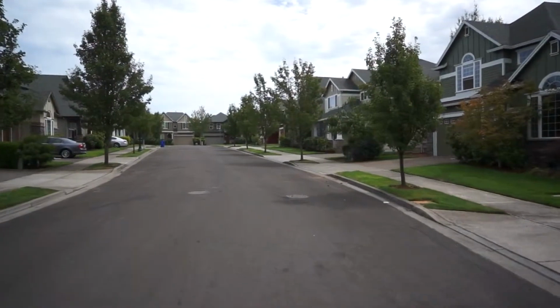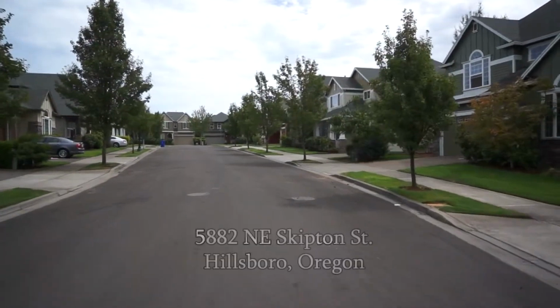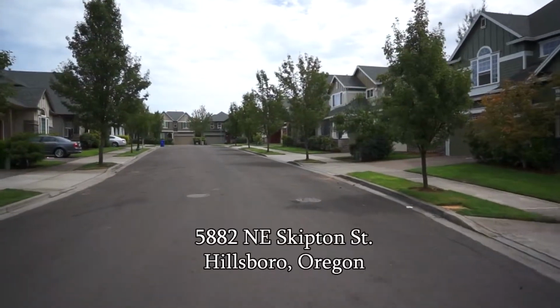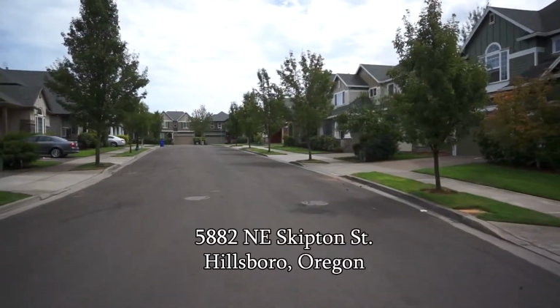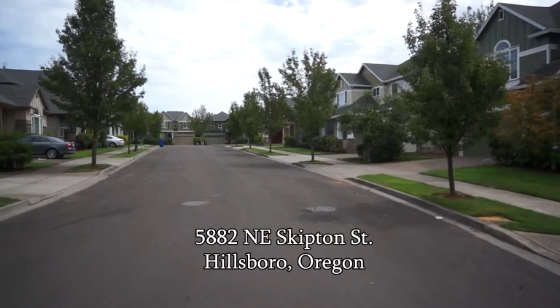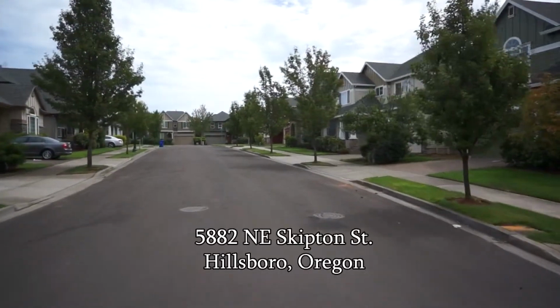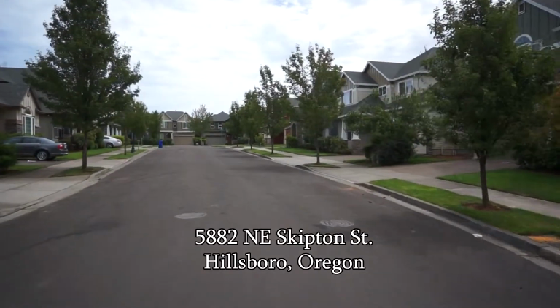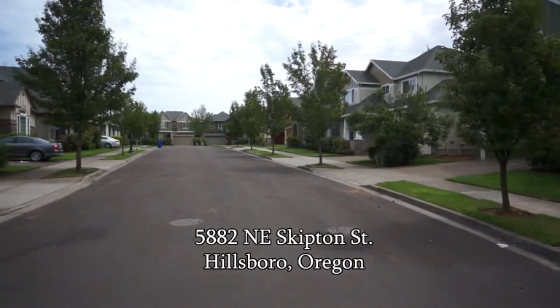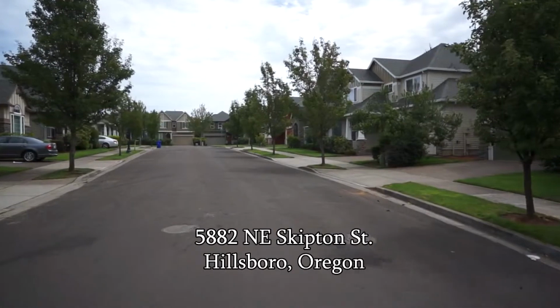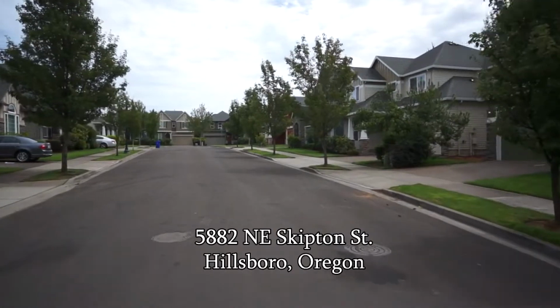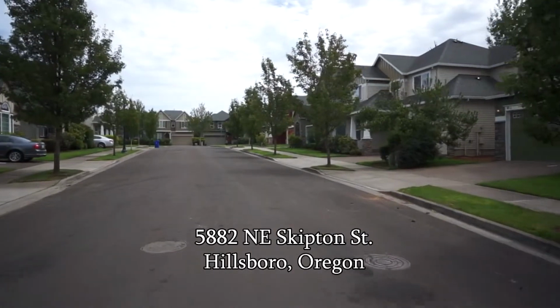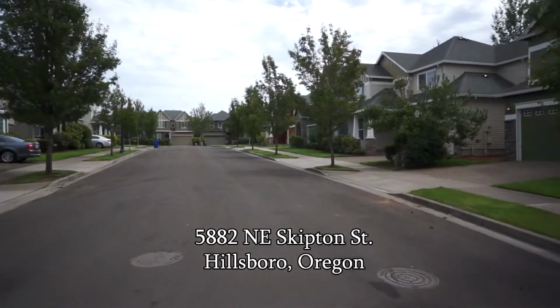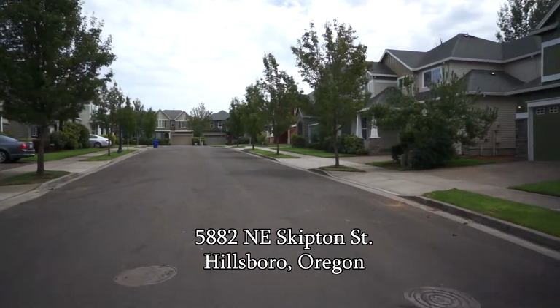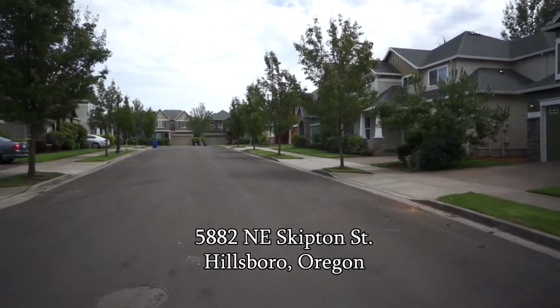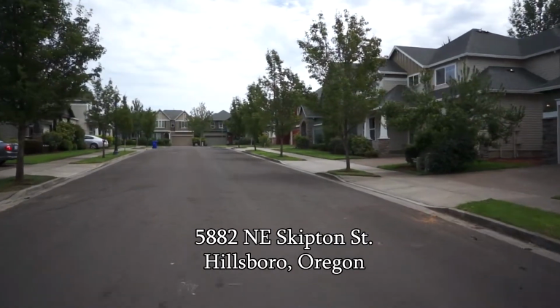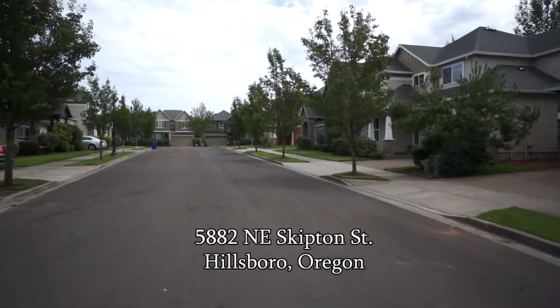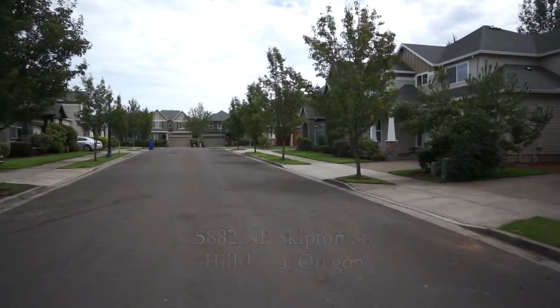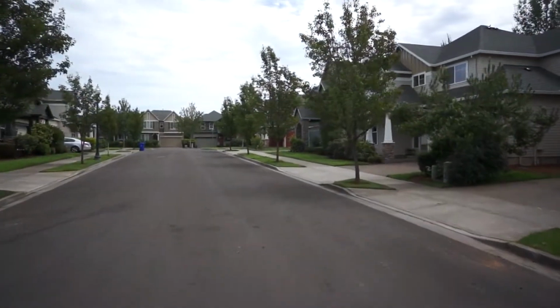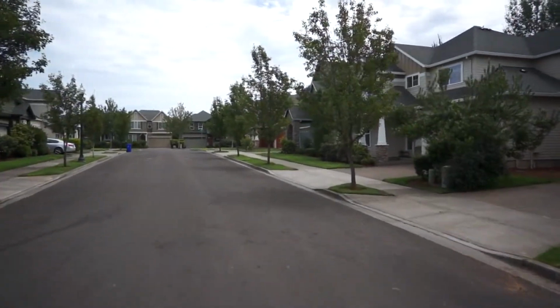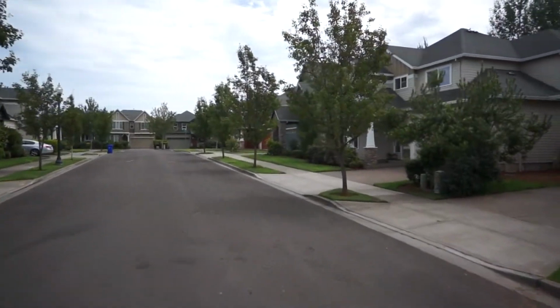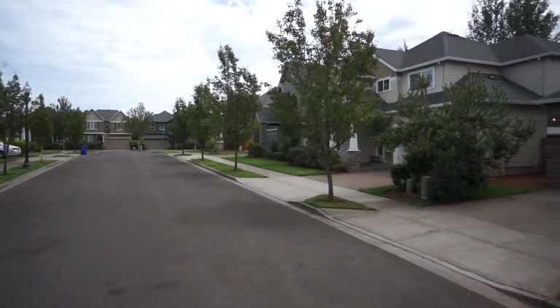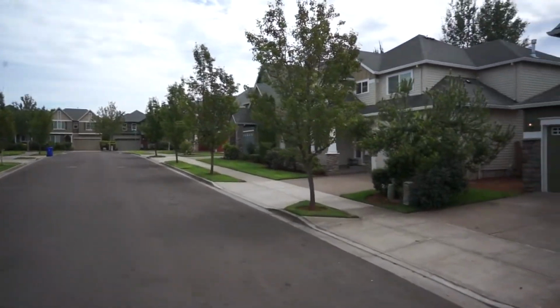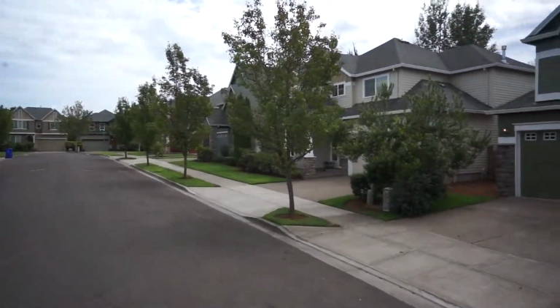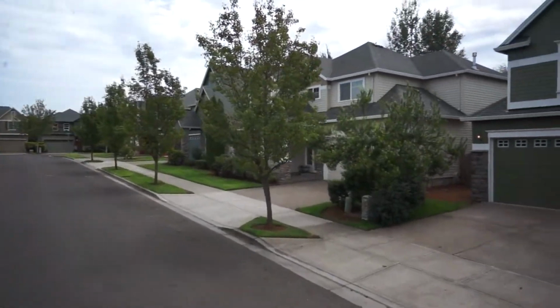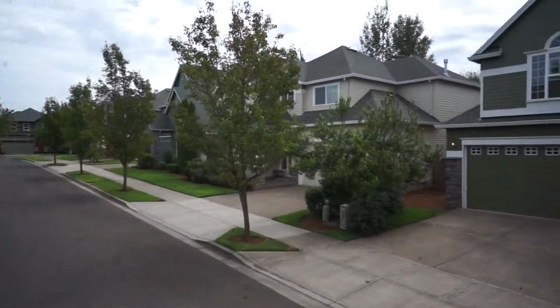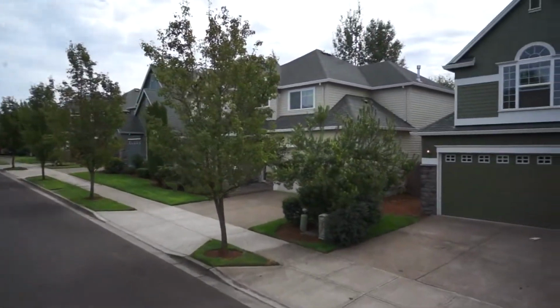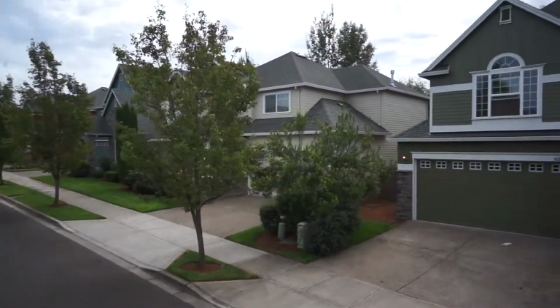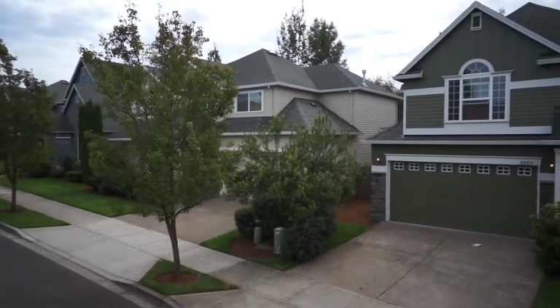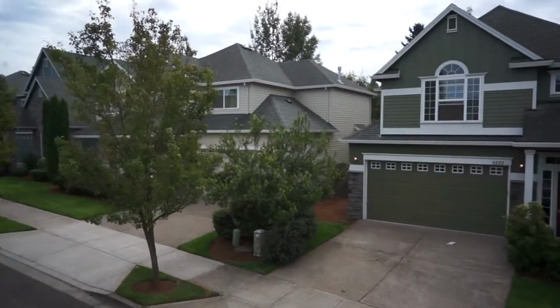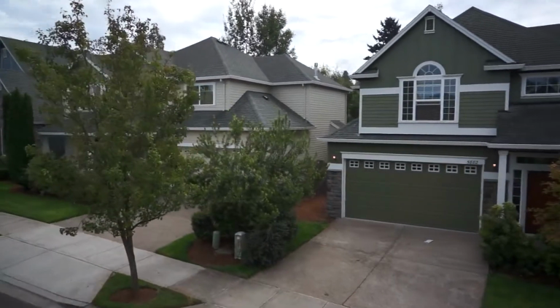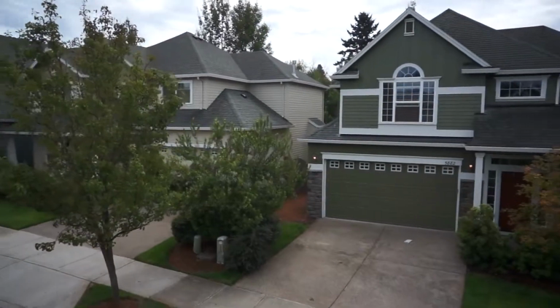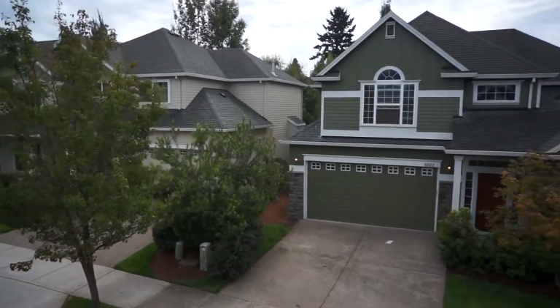Welcome to this sought-after Orenco neighborhood, an area rich with parks, hiking trails, and beautifully landscaped homes.